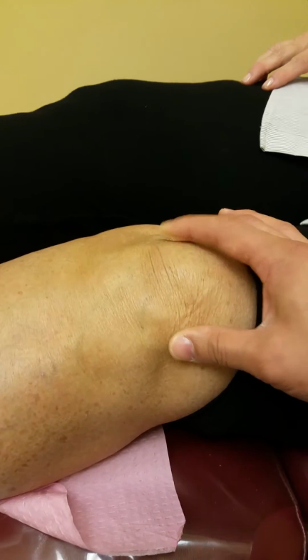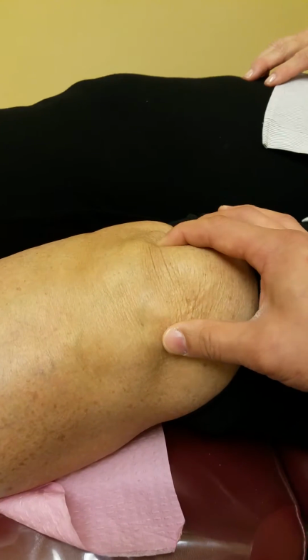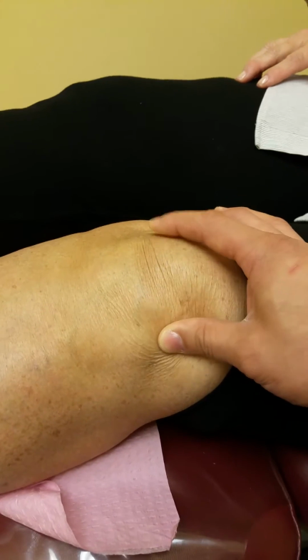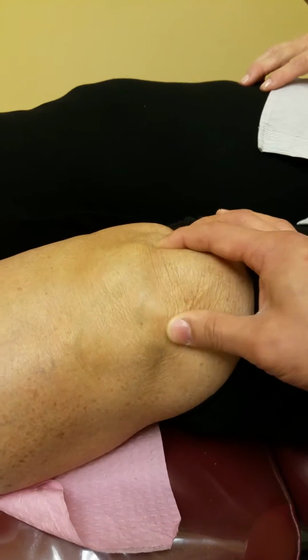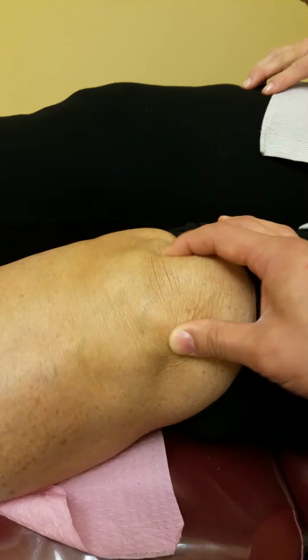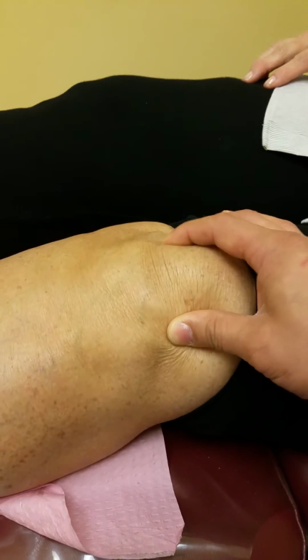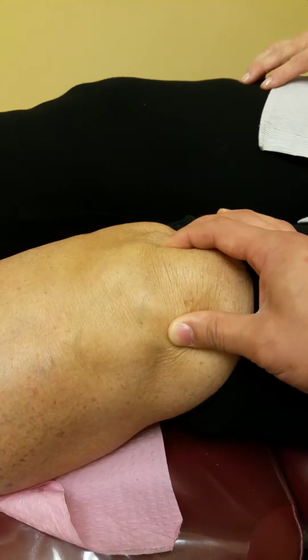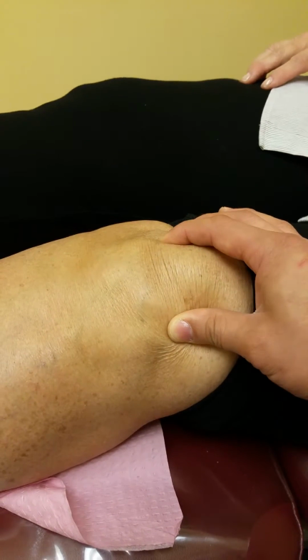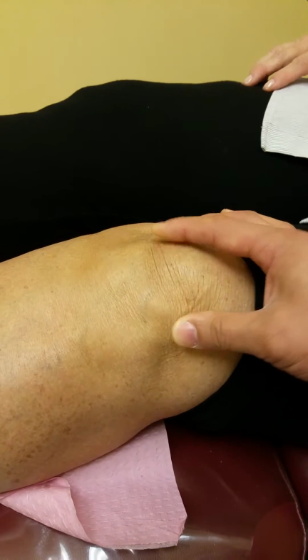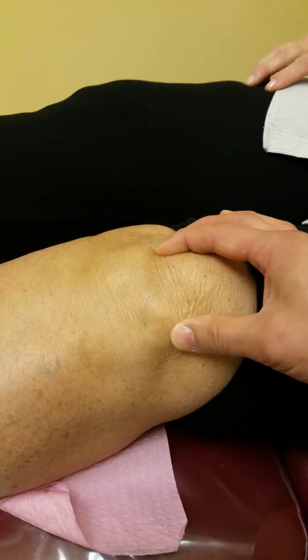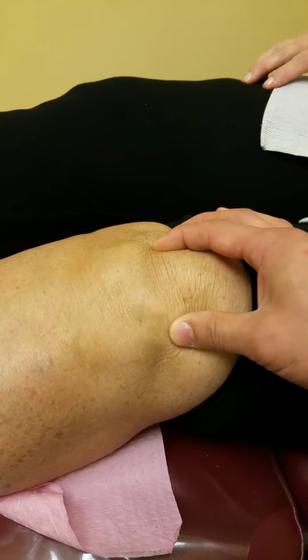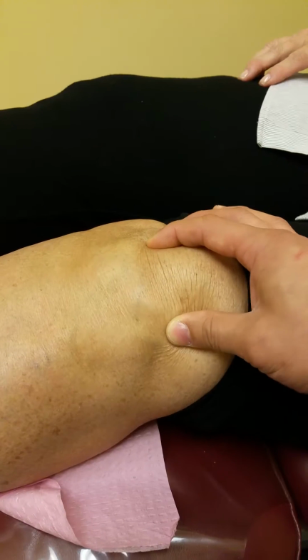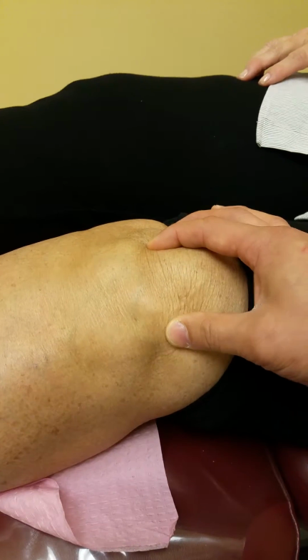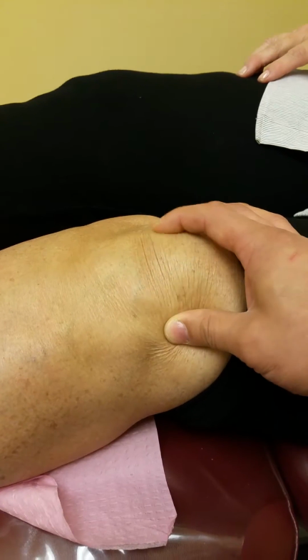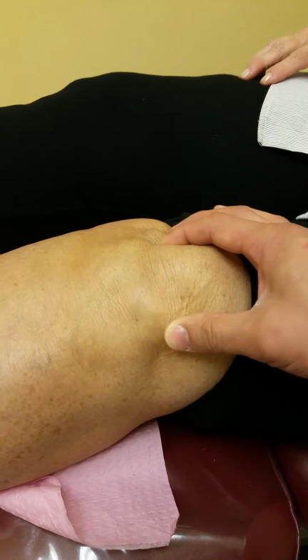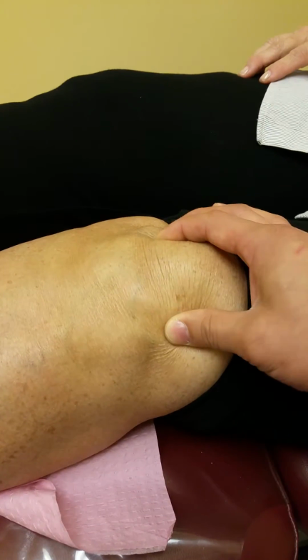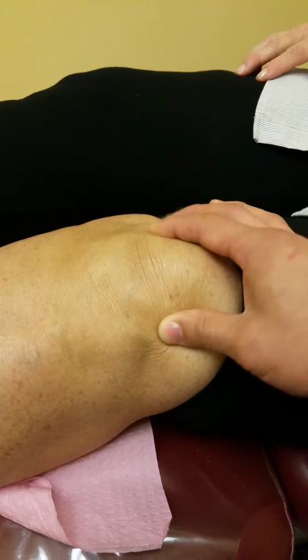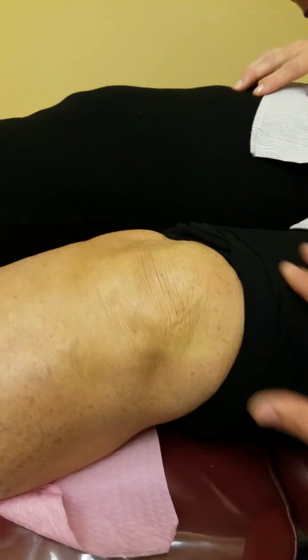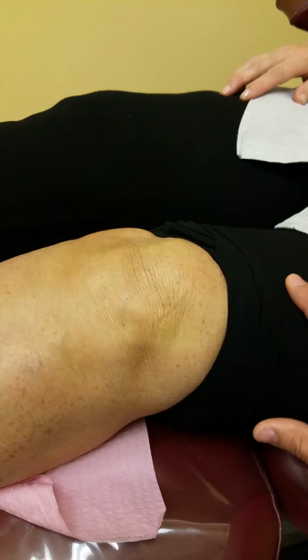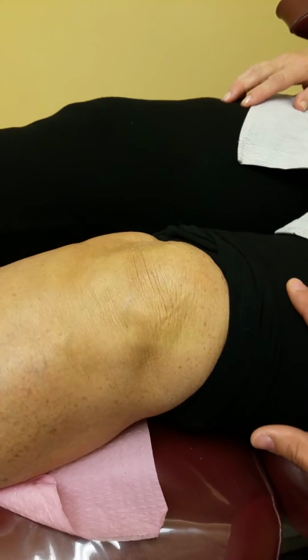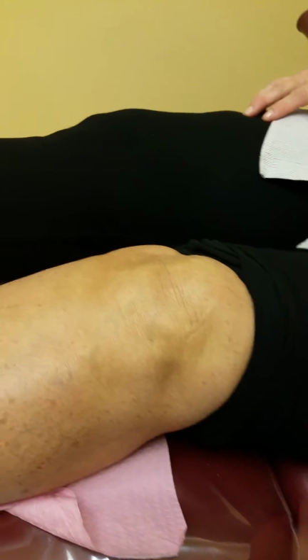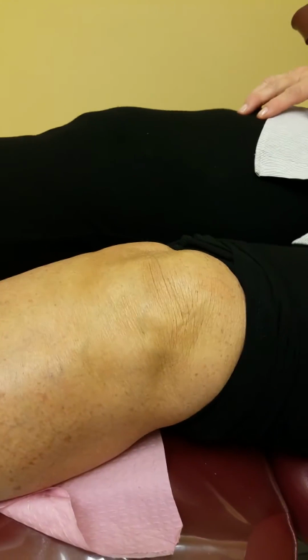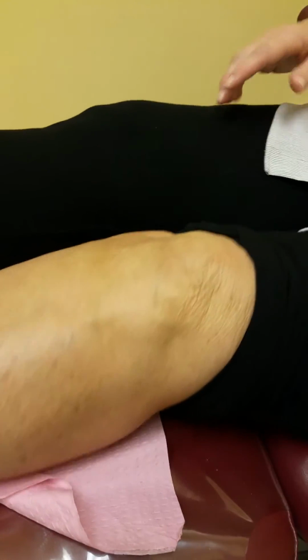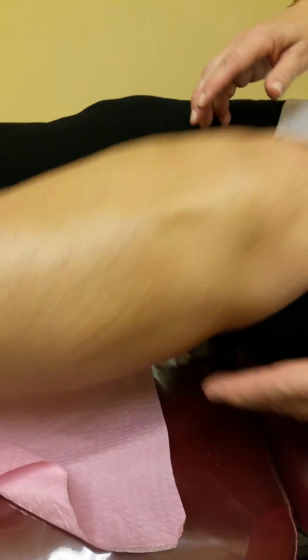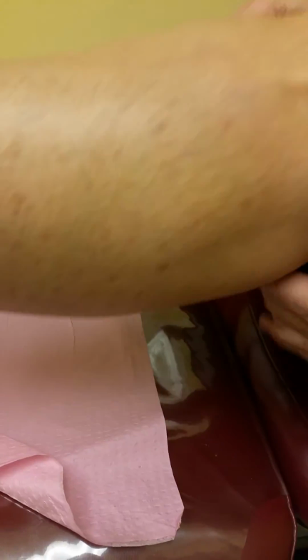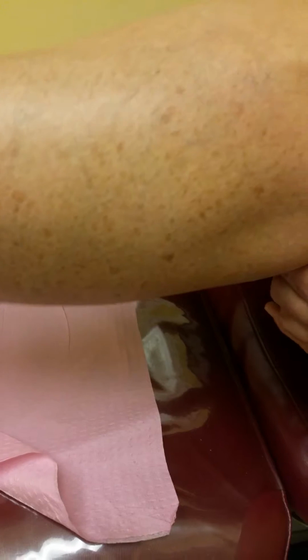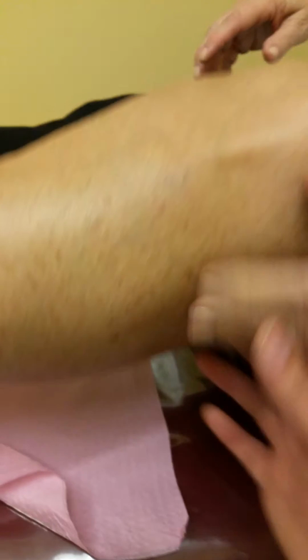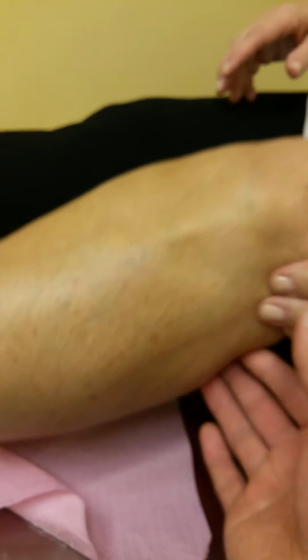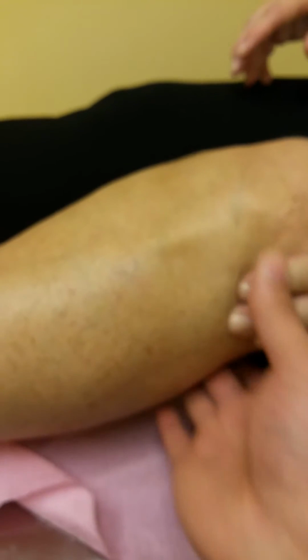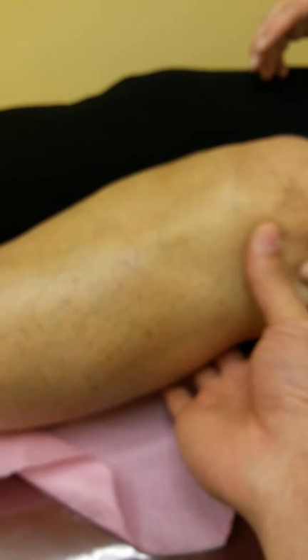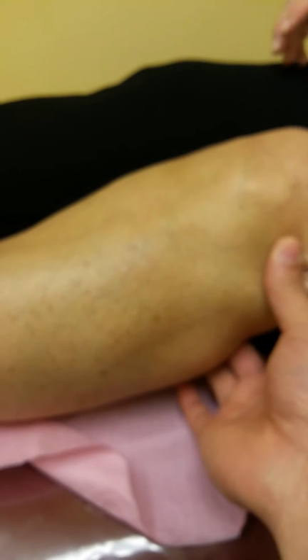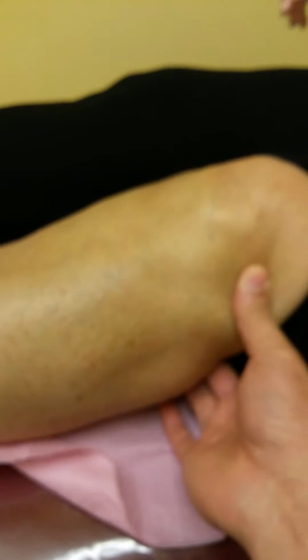I would say within a week. And what other pains have improved besides that symptom? The whole knee area — behind it, in front, on the side.